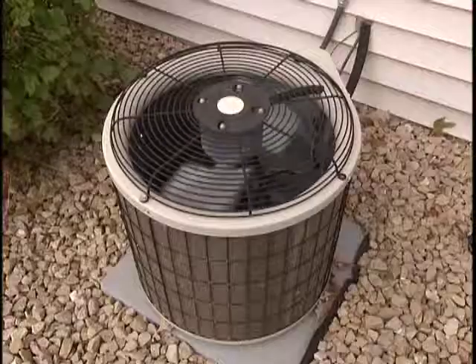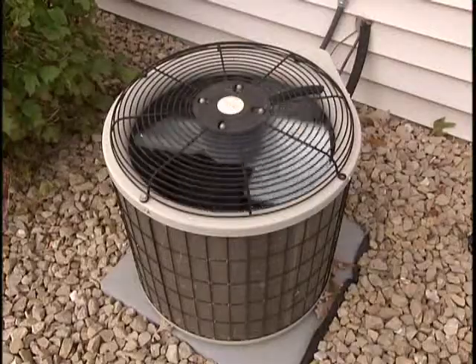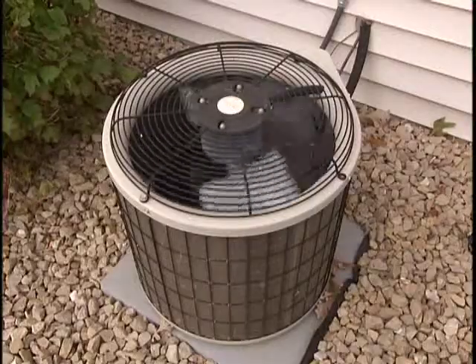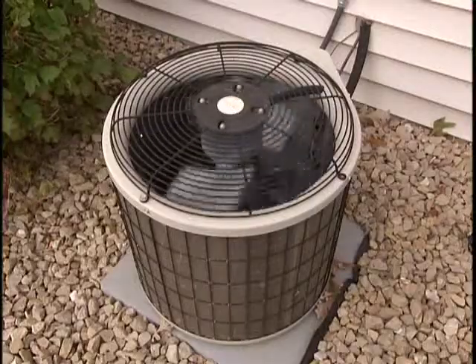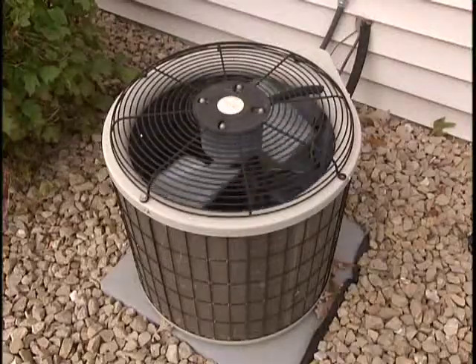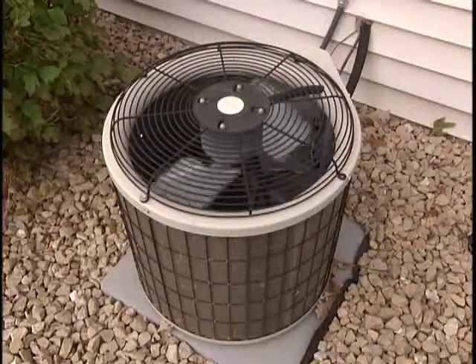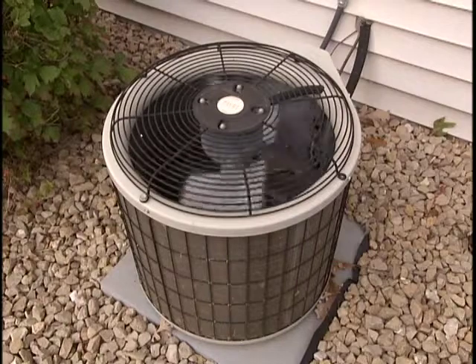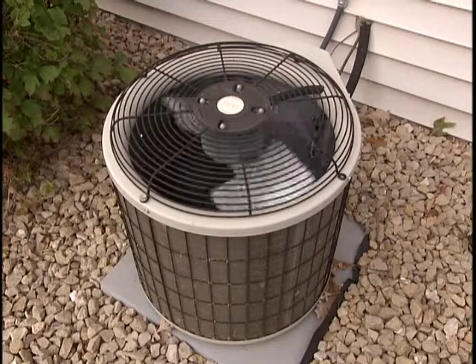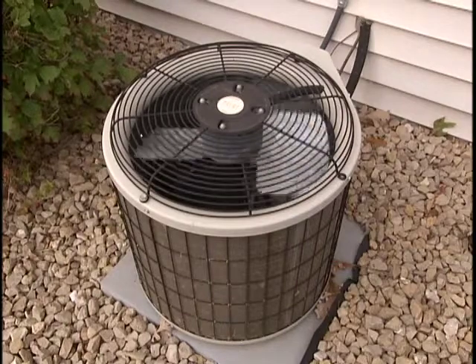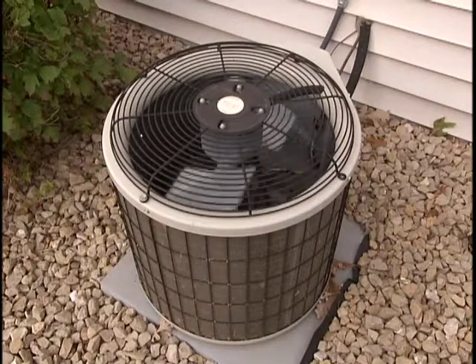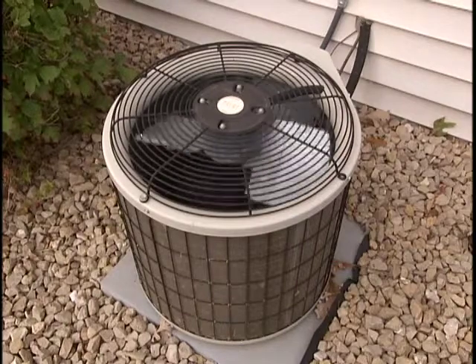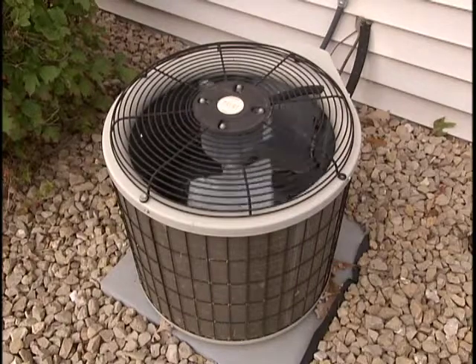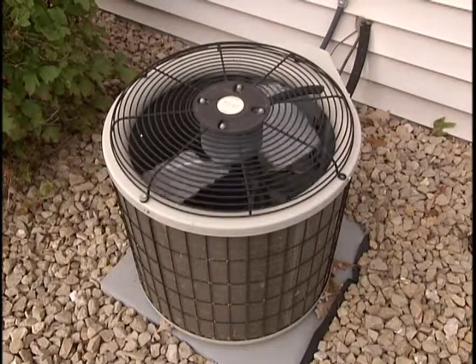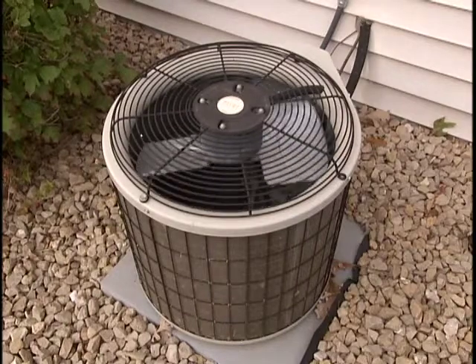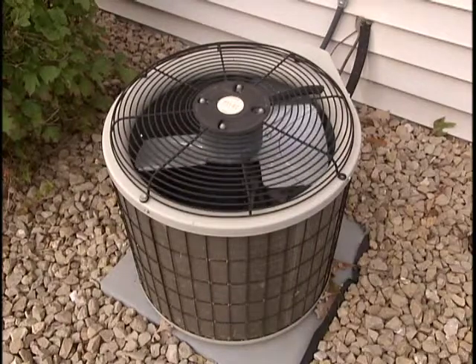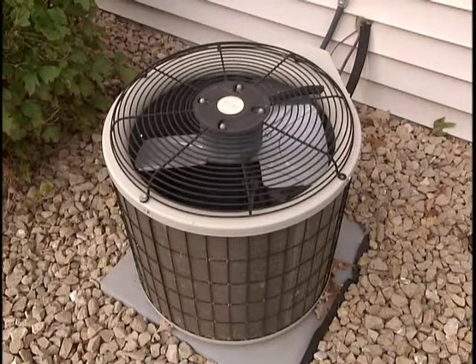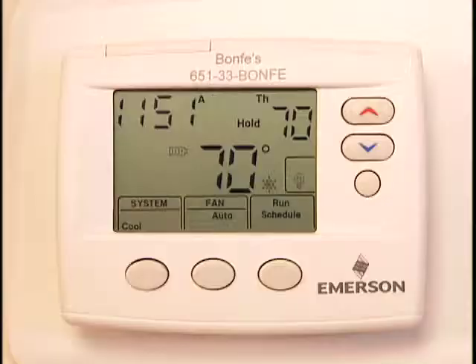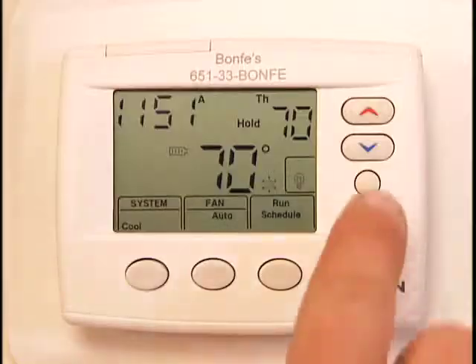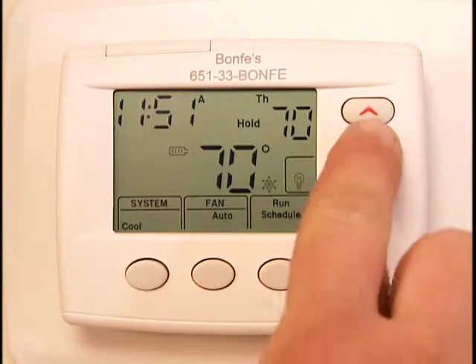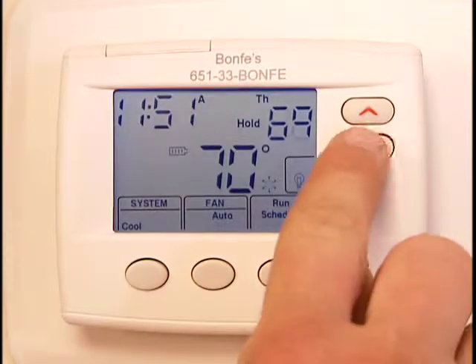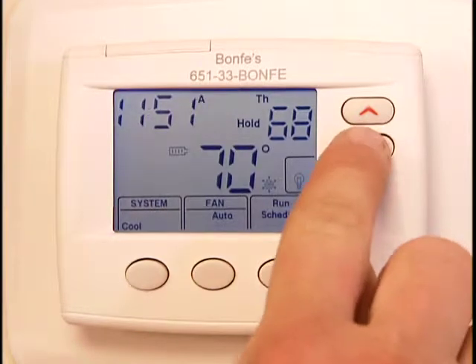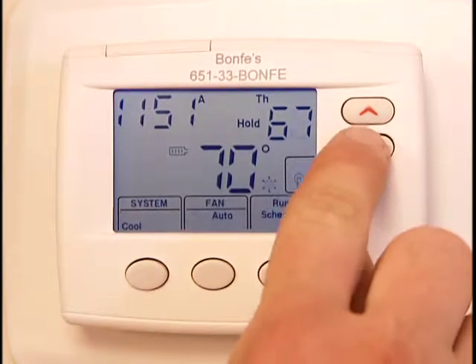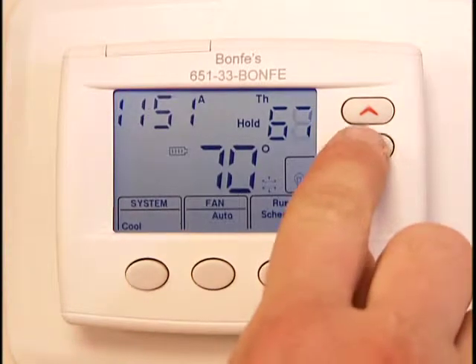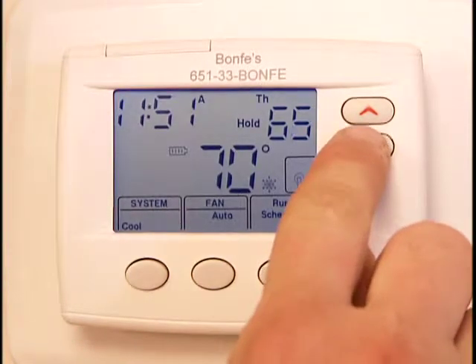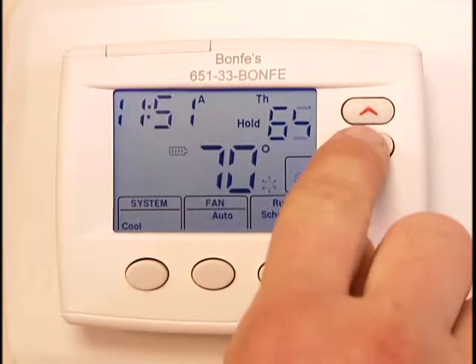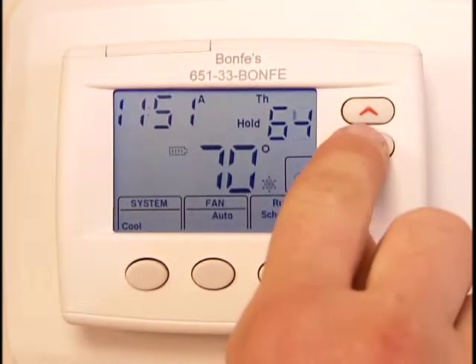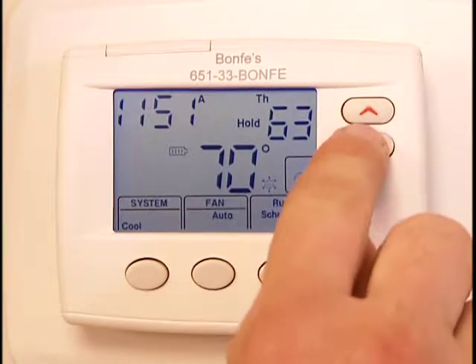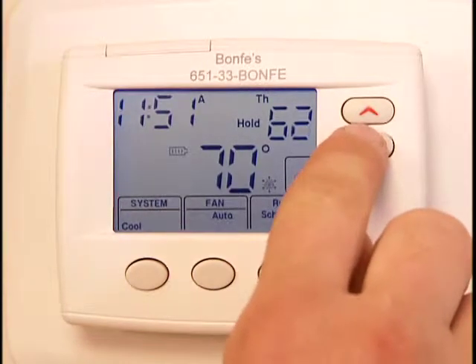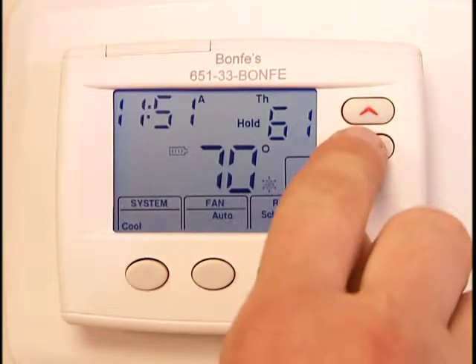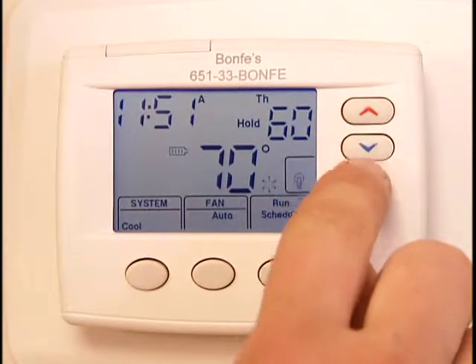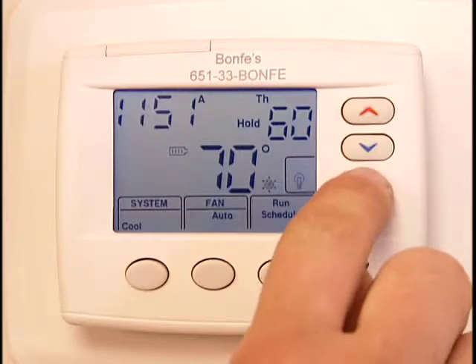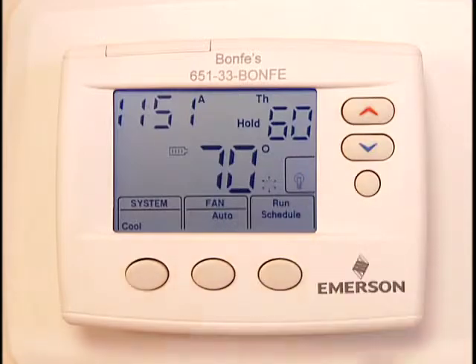If your central AC unit isn't working properly, check these items before calling Bonfi — it may save you money. Check to see that your thermostat is 10 degrees cooler than the room temperature. You may have a sensitive or faulty thermostat.